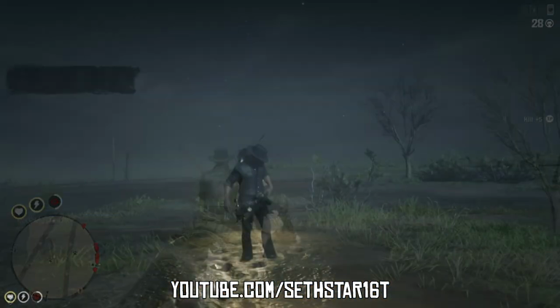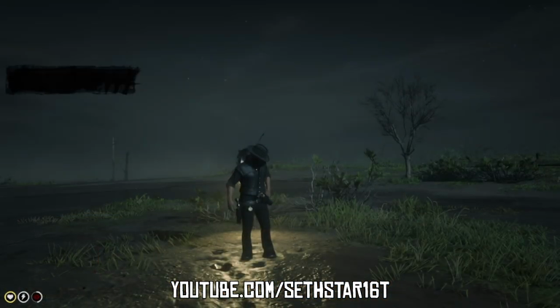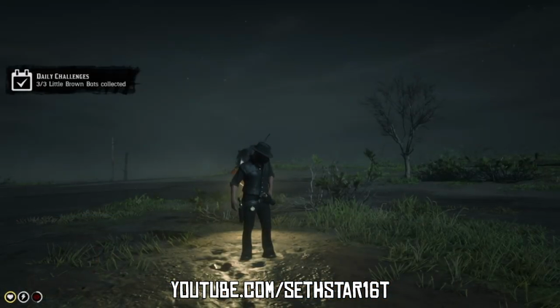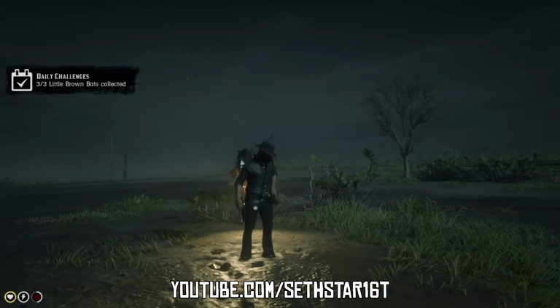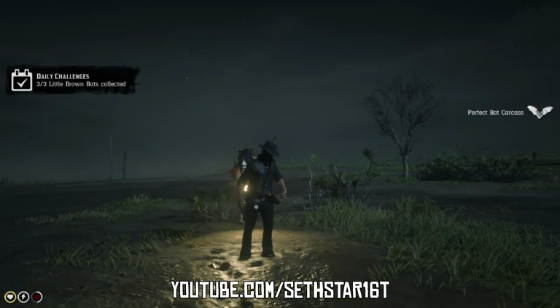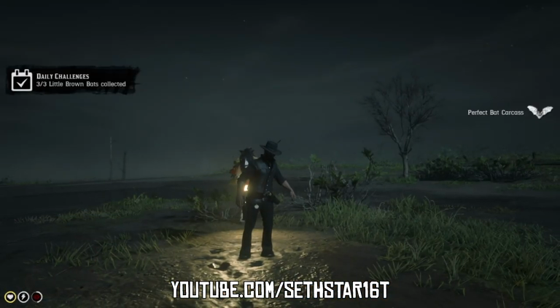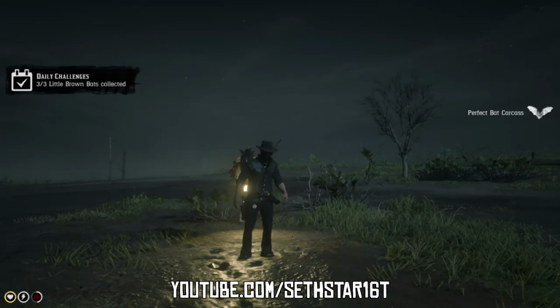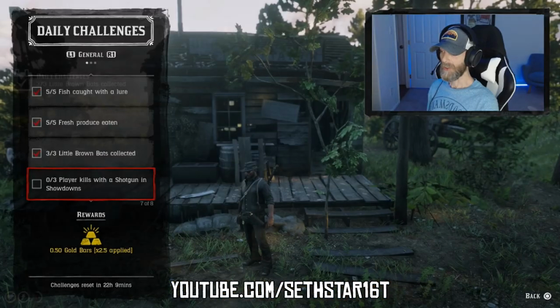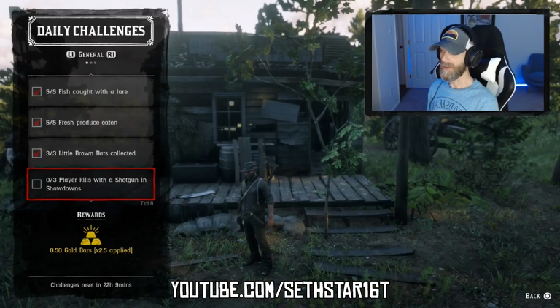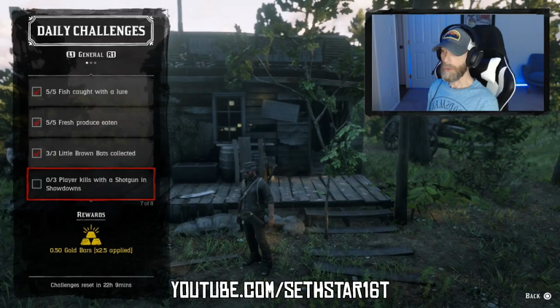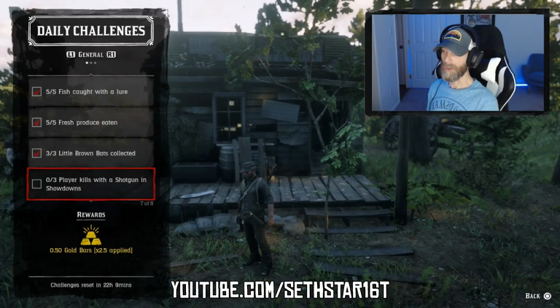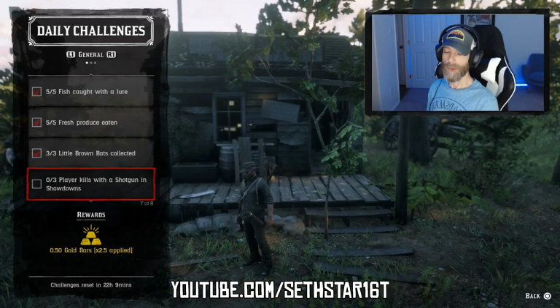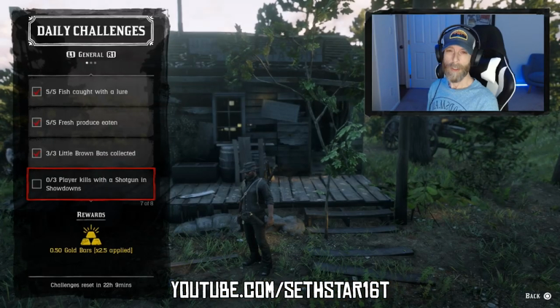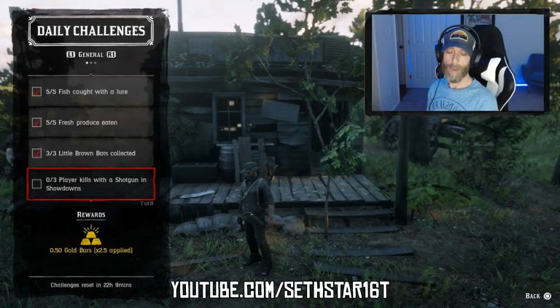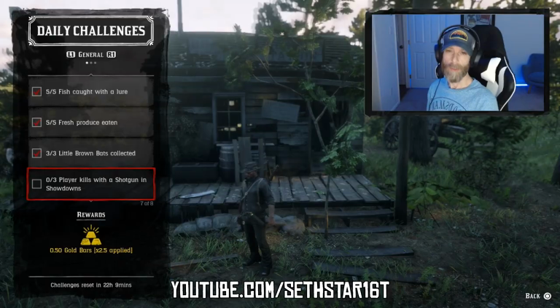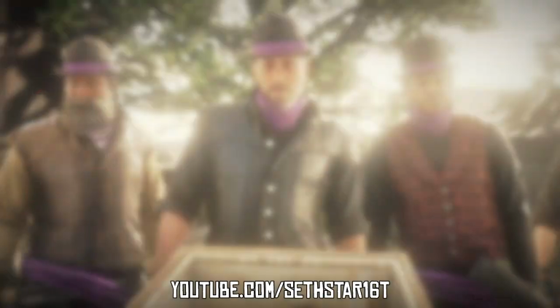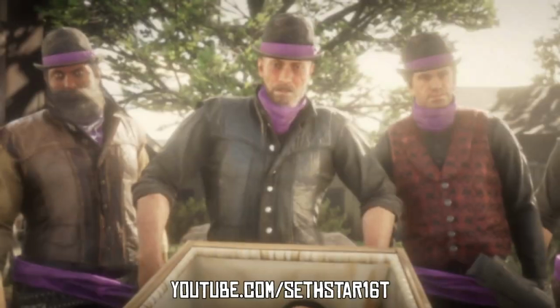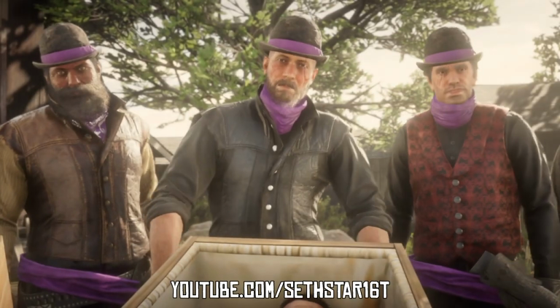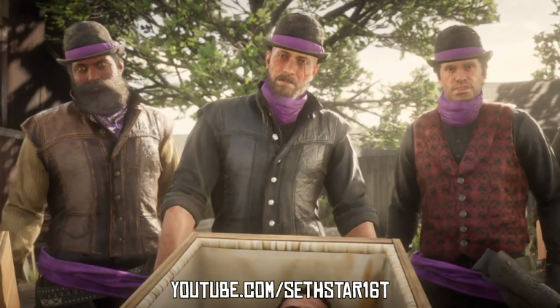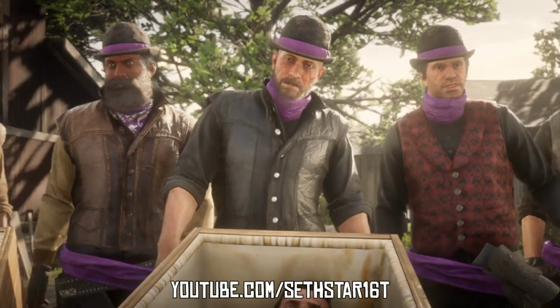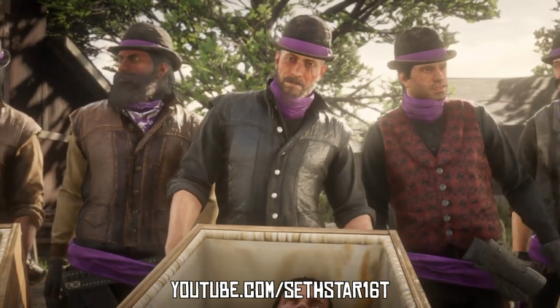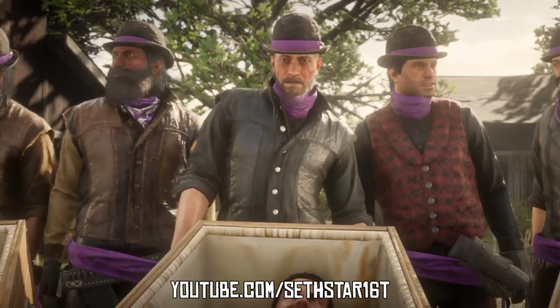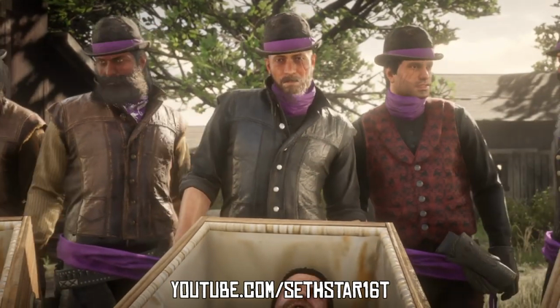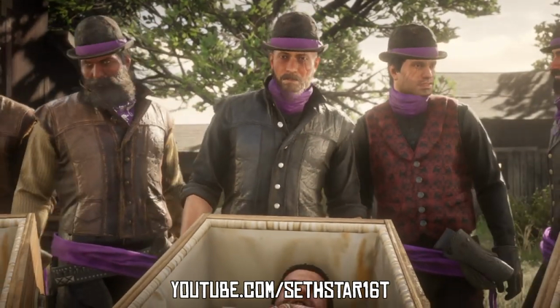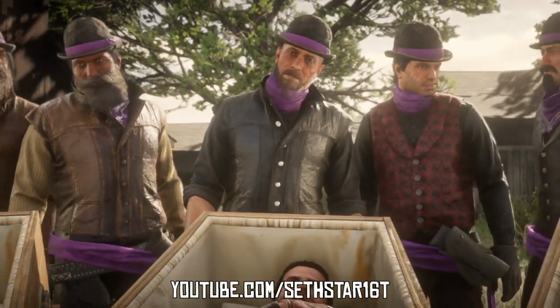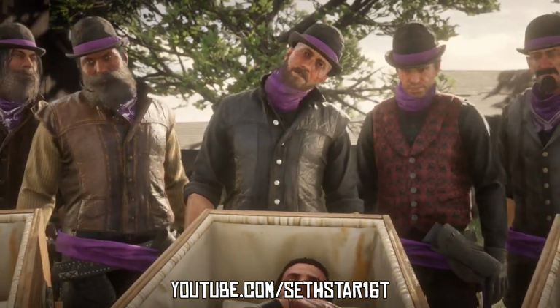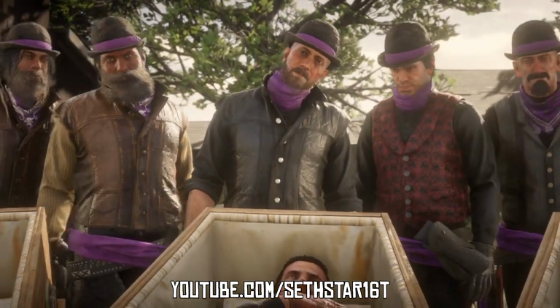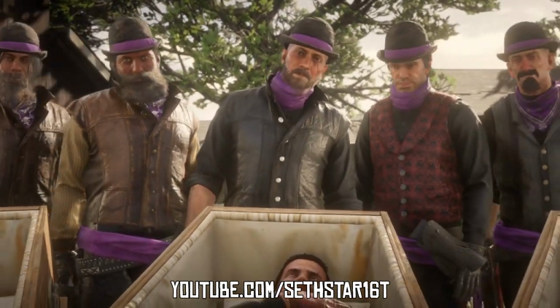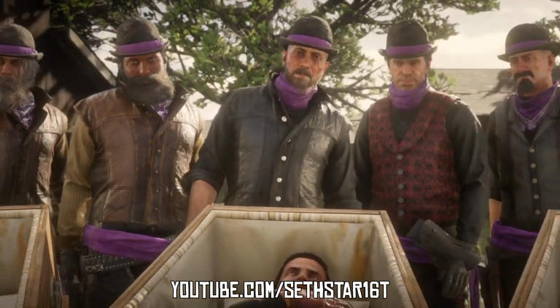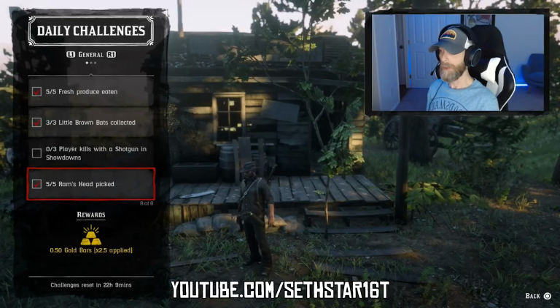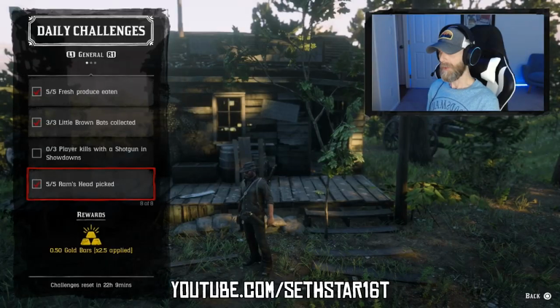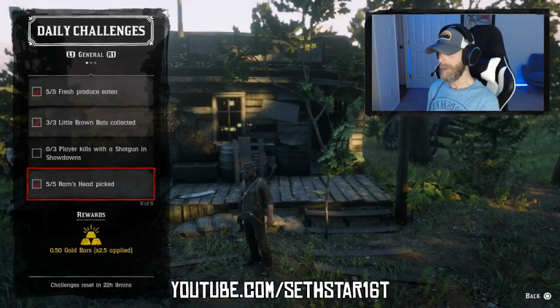Small game arrows for perfect kills. Number 6: Player kills with a shotgun in showdowns. As long as you got 3 kills with that shotgun in the before-mentioned showdown, we're good to move on to number 7.